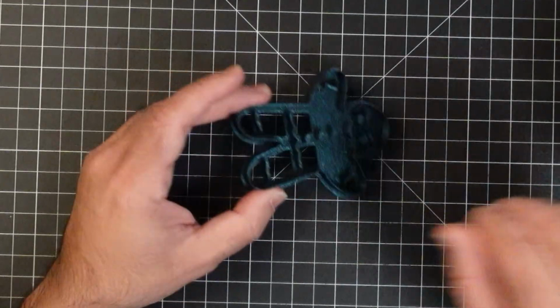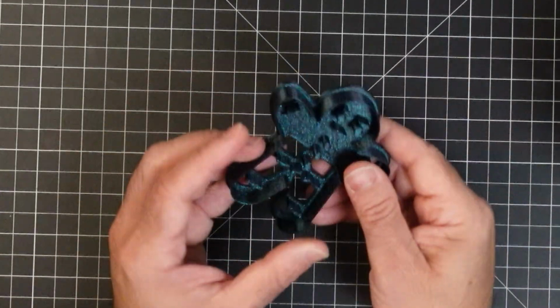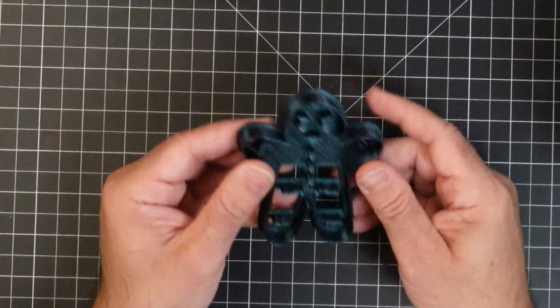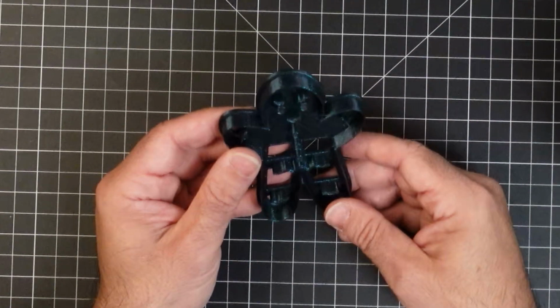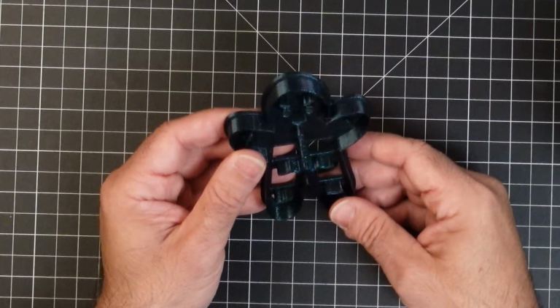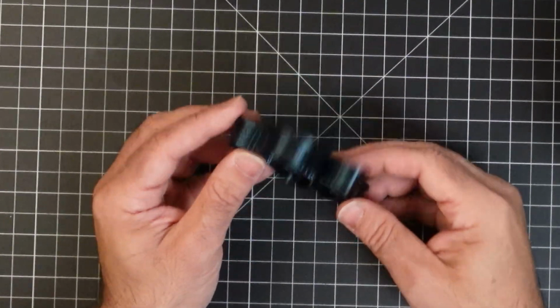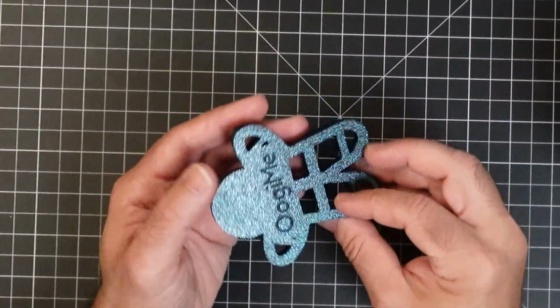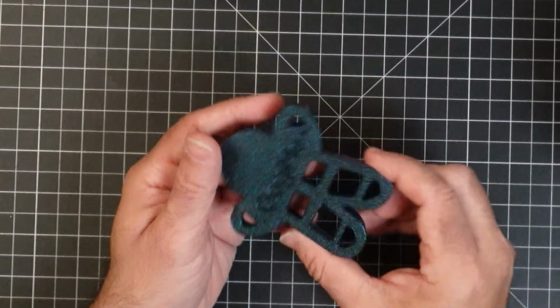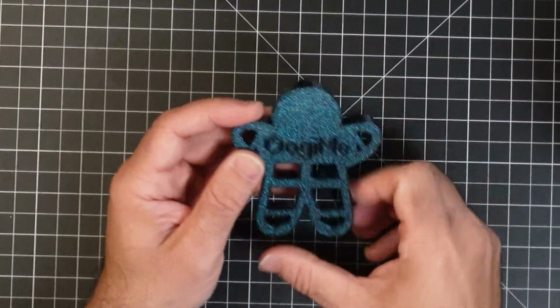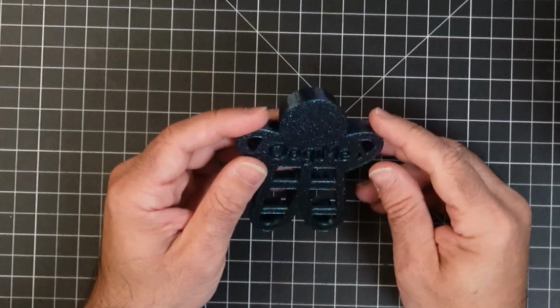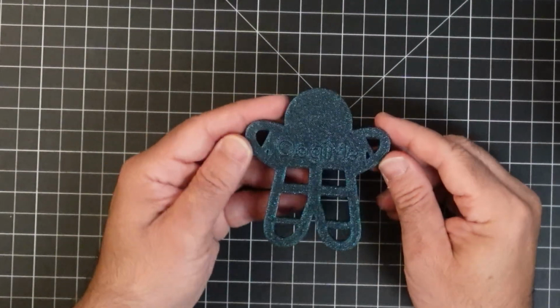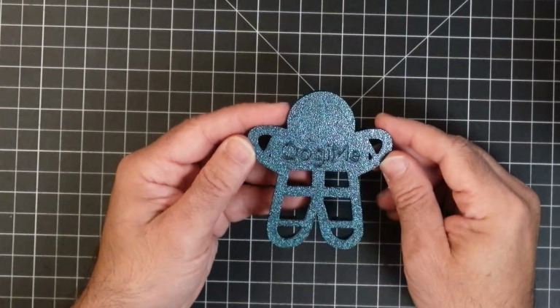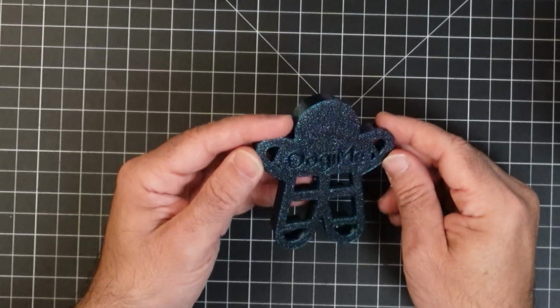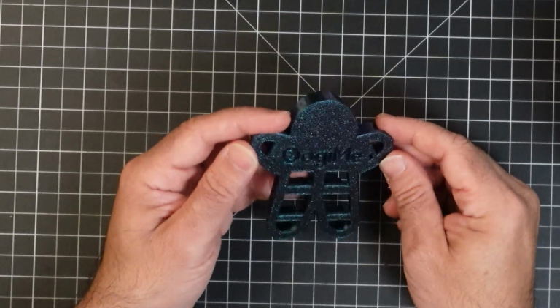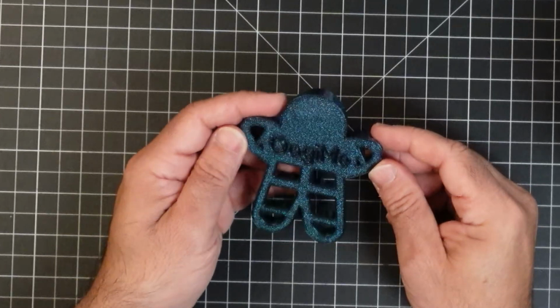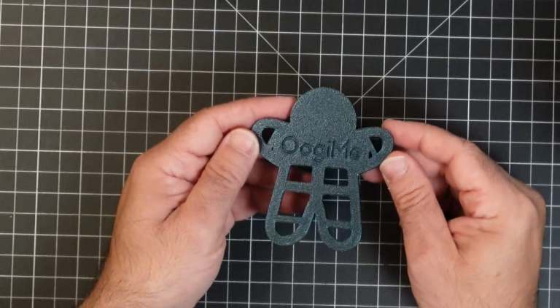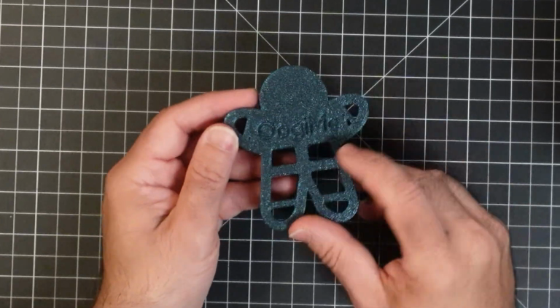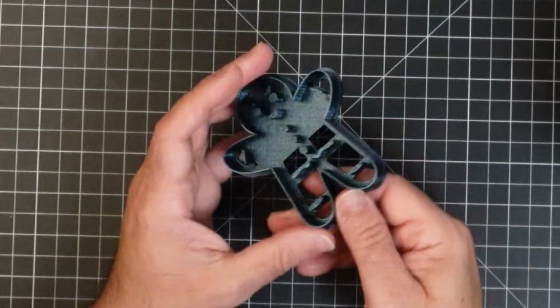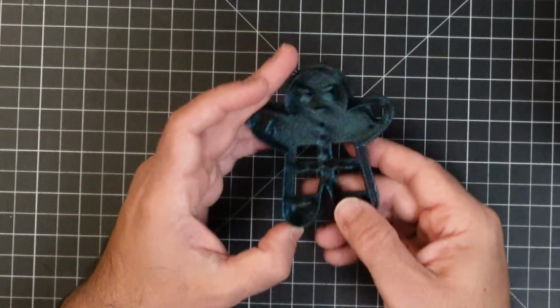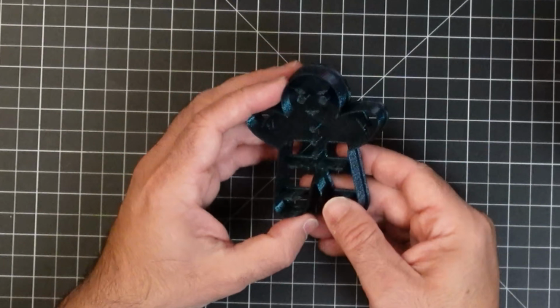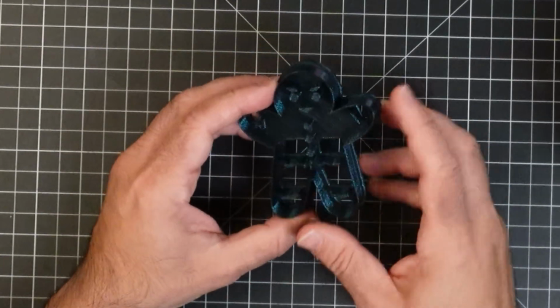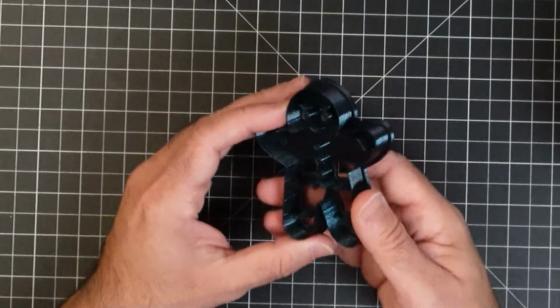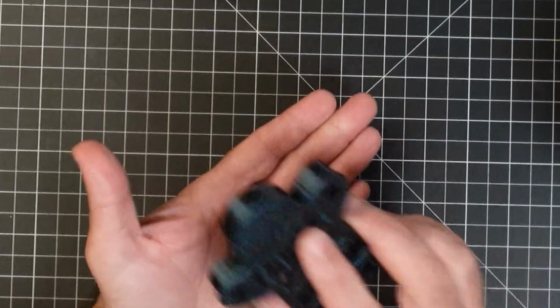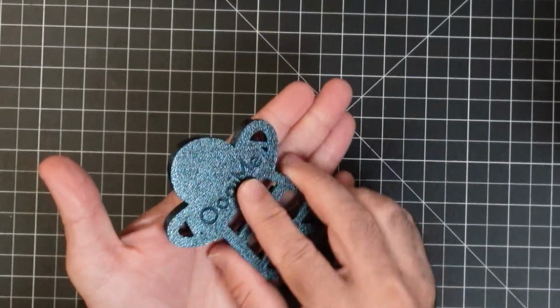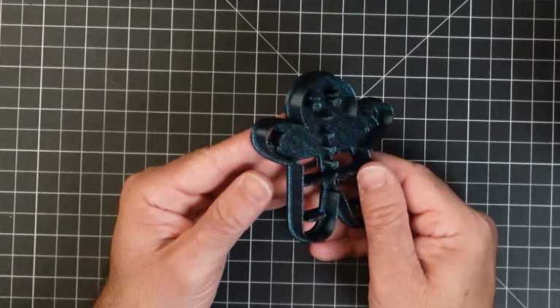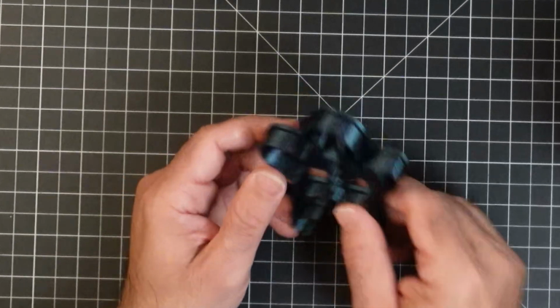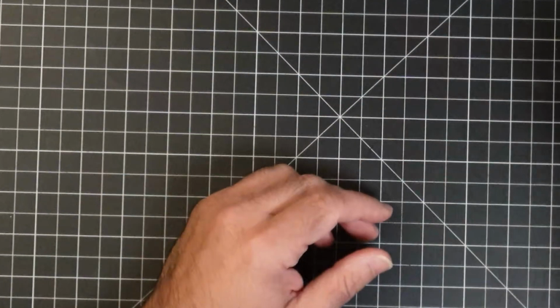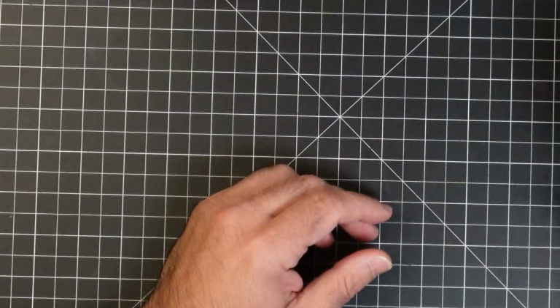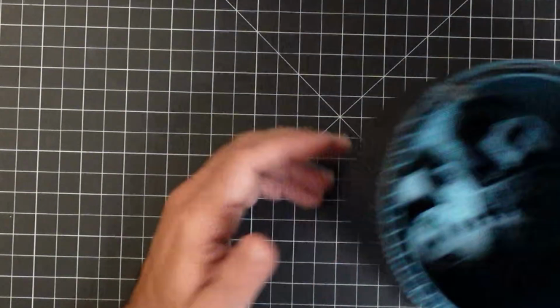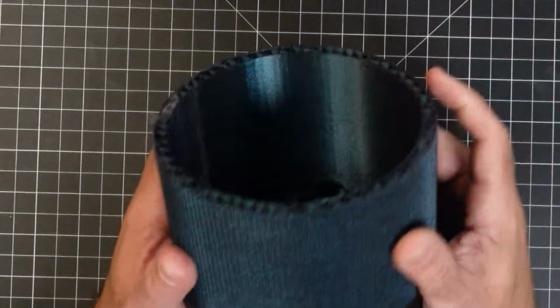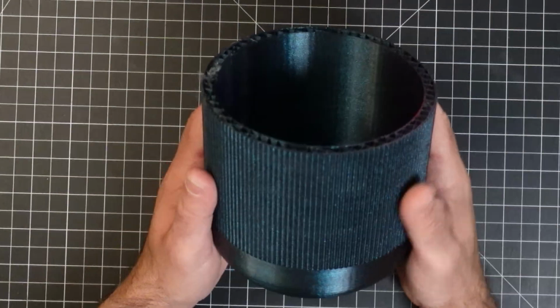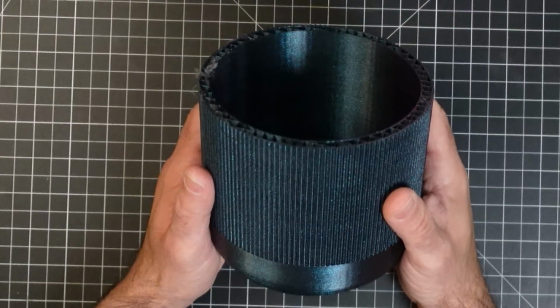We then printed a gingerbread man — you can see what the back looks like, nice and clean, and the front as well. This is a cookie cutter print. The last thing we printed was a vase.